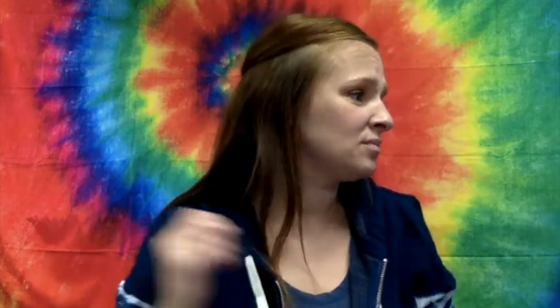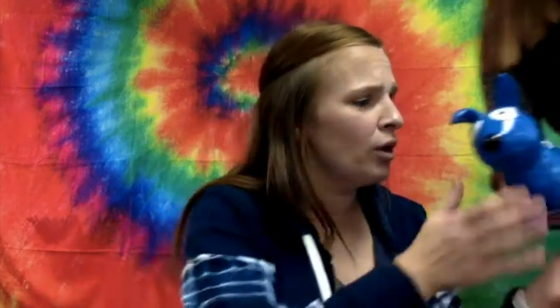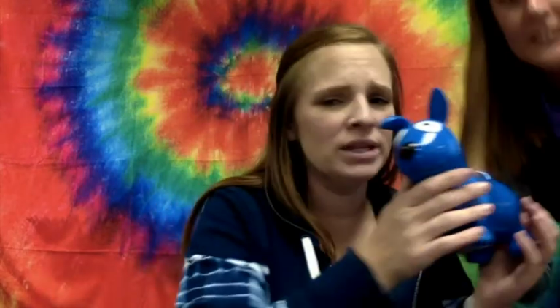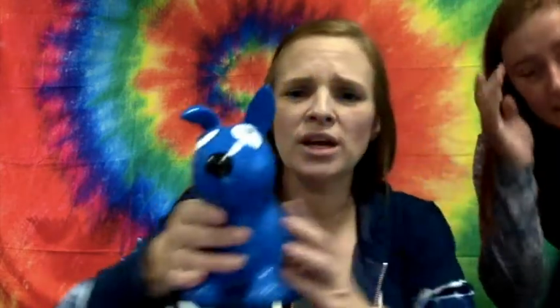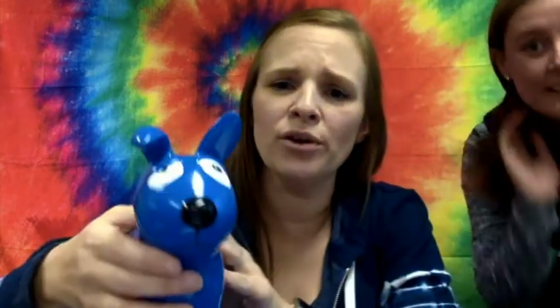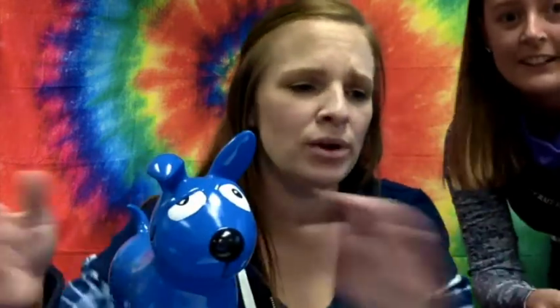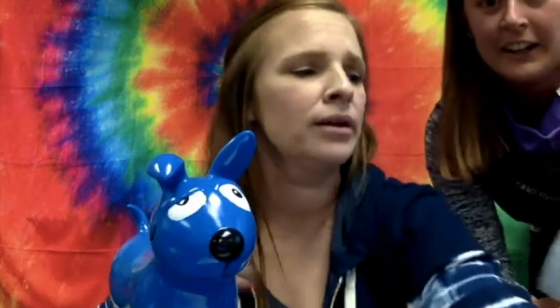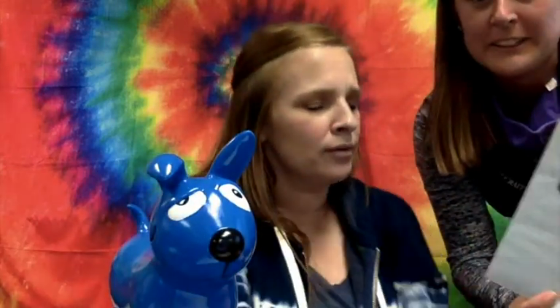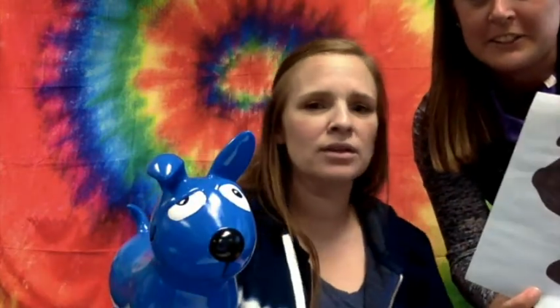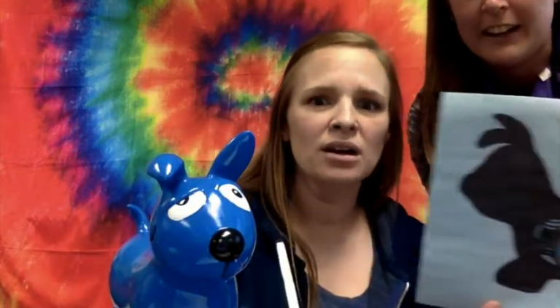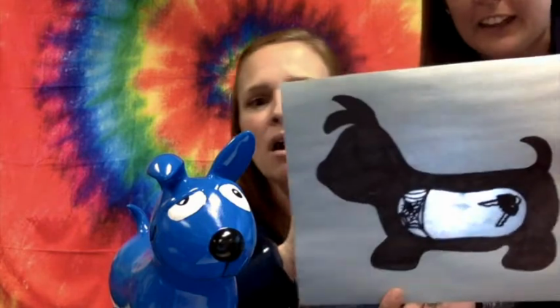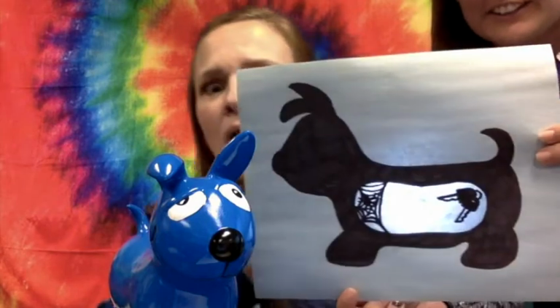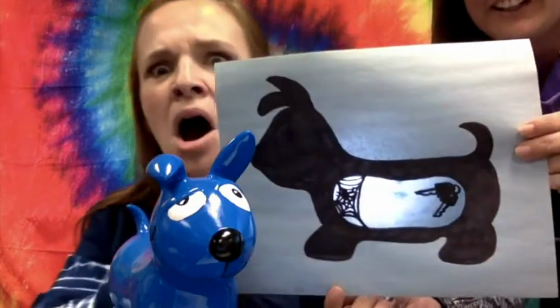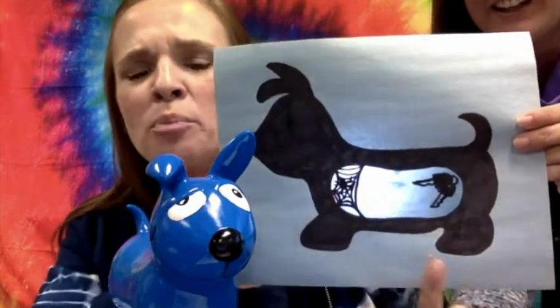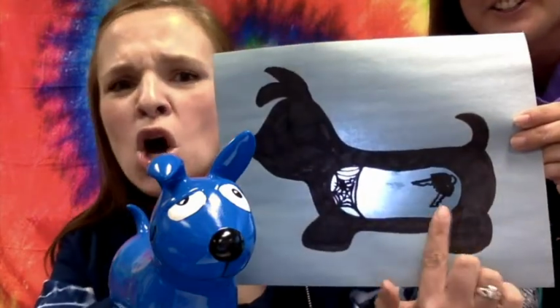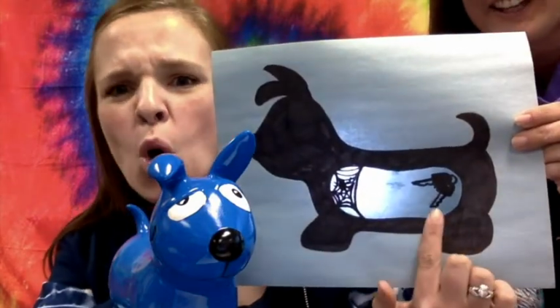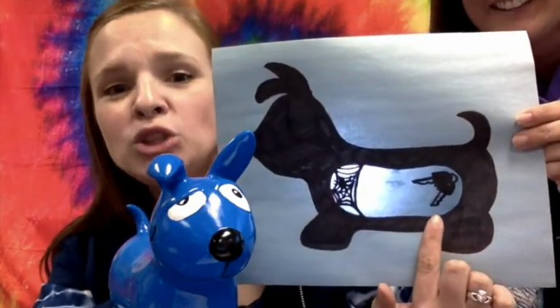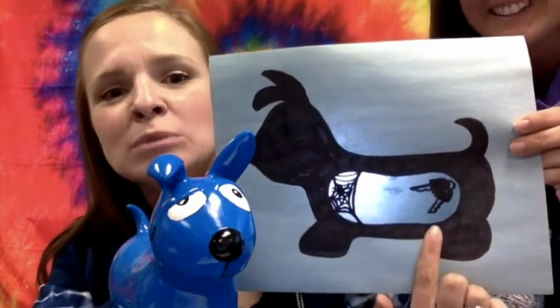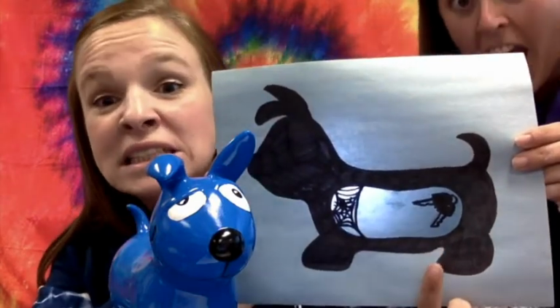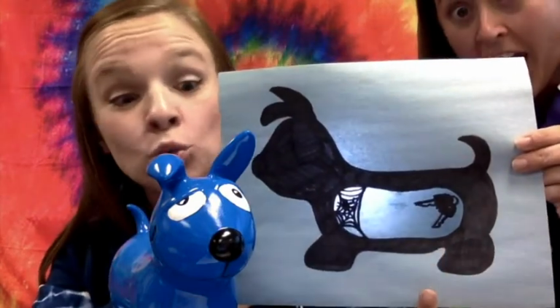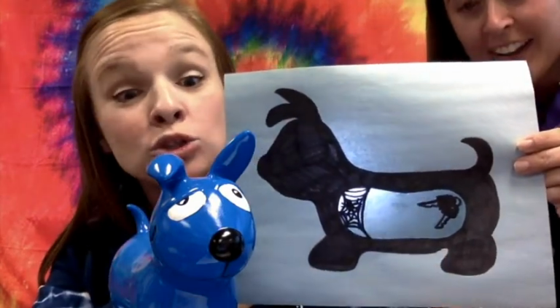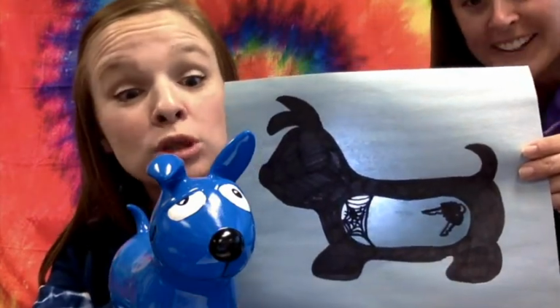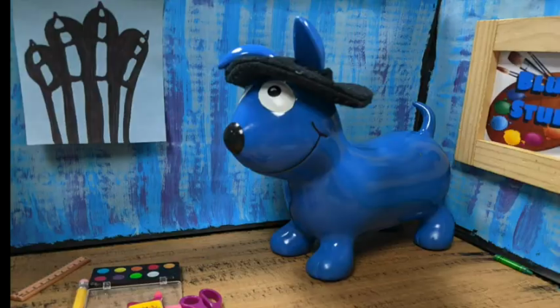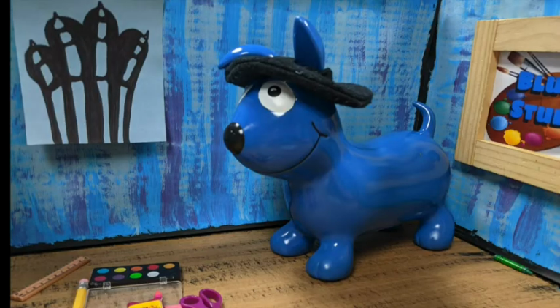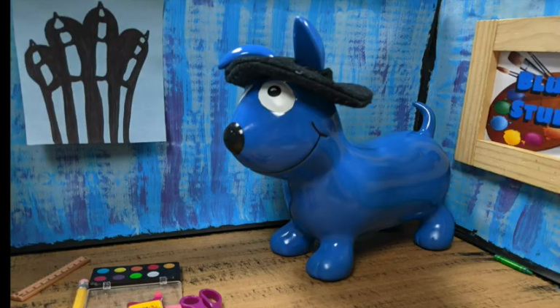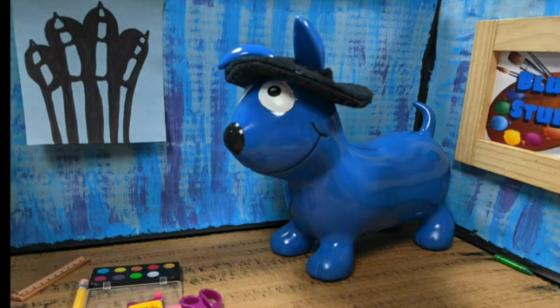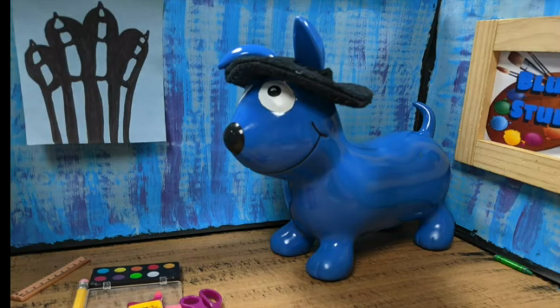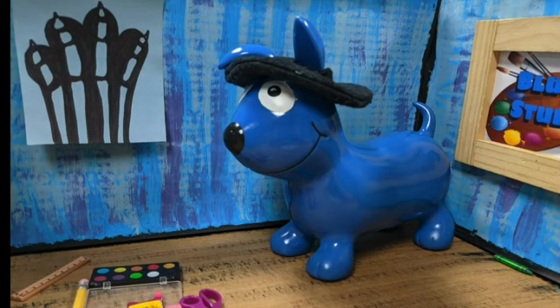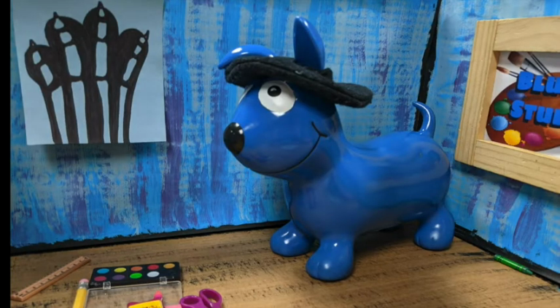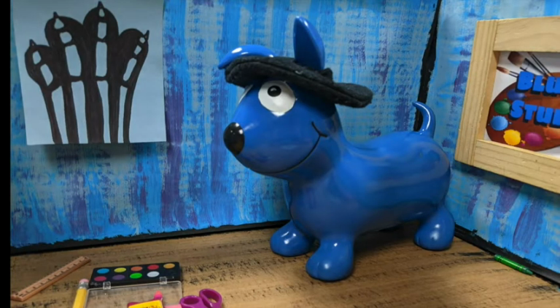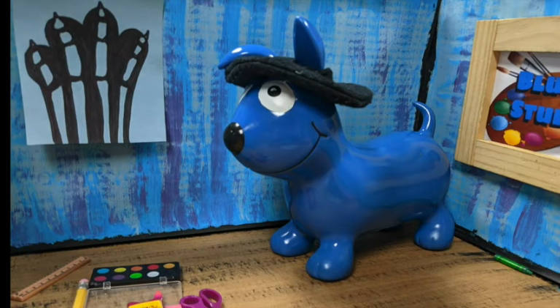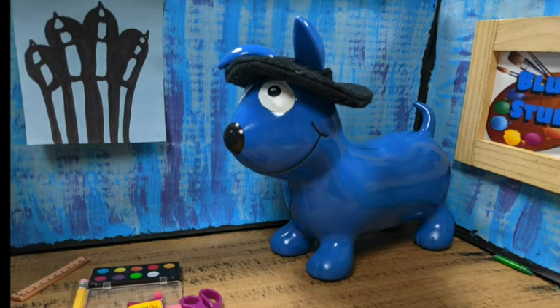All right, Blue, let's check out your x-ray. Uh-oh, Mrs. Noseda, it looks like he ate your keys! You ate my keys? You are in so much trouble. I cannot believe you ate my keys. What are we going to do to get that? I don't even want to think about it.